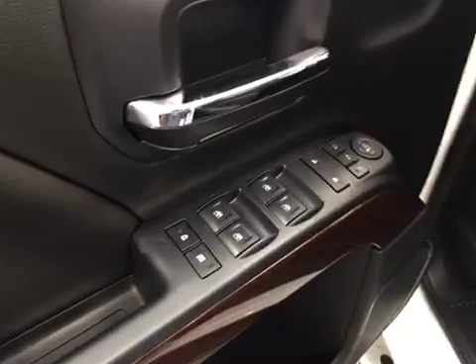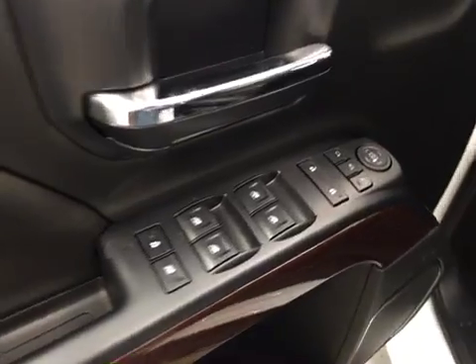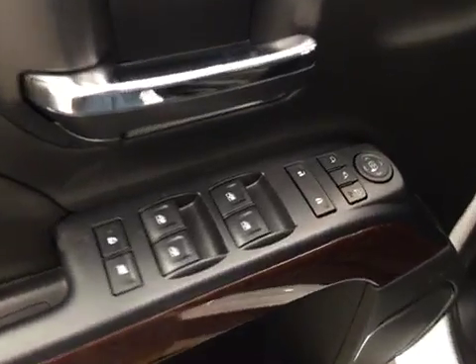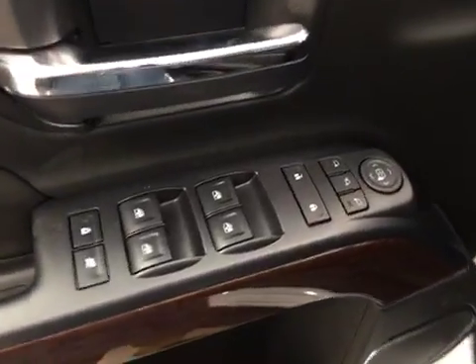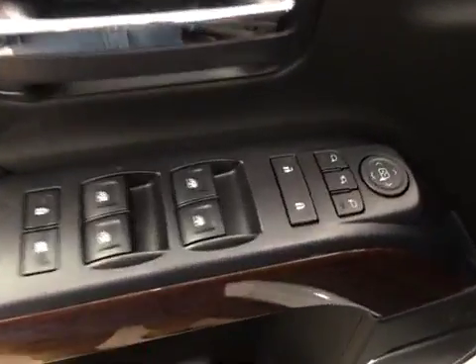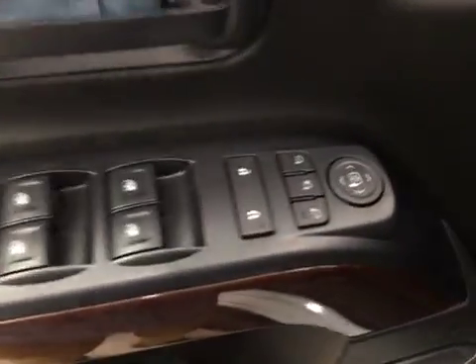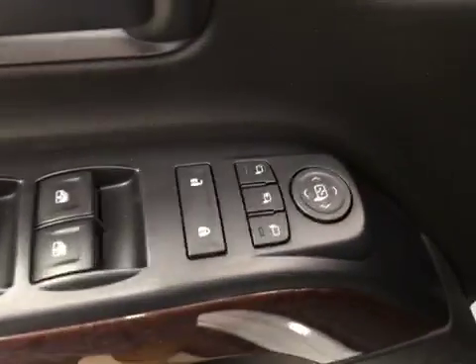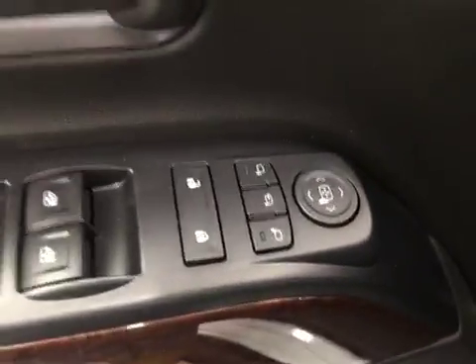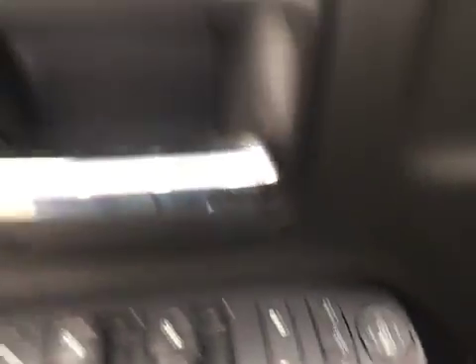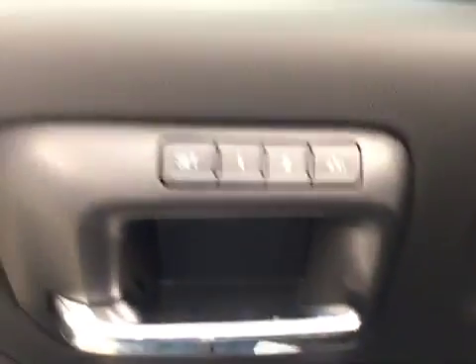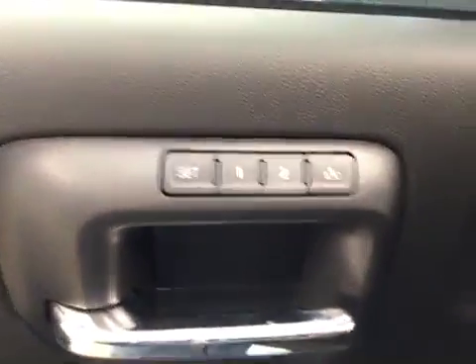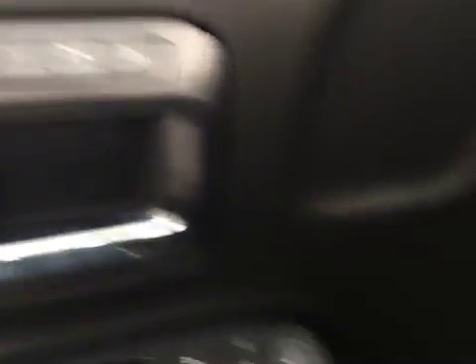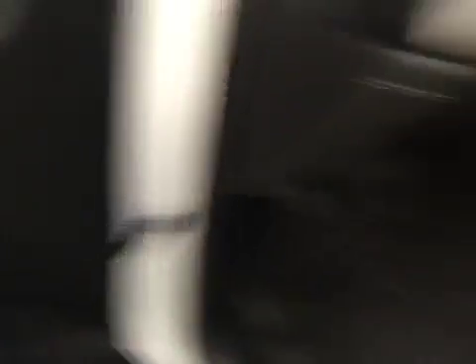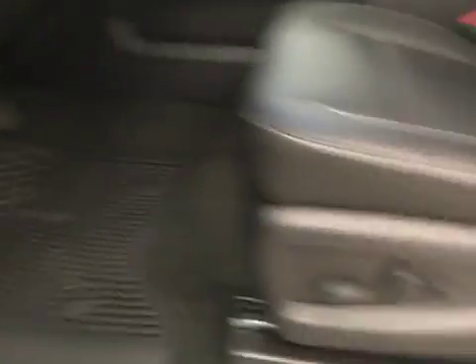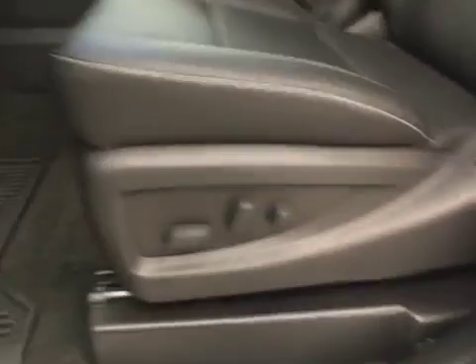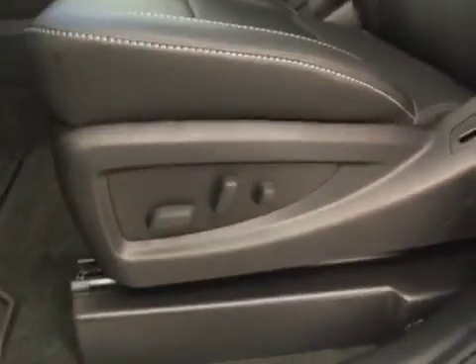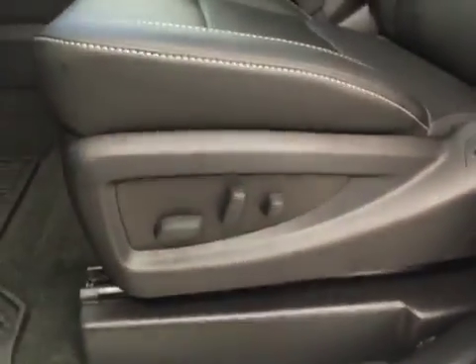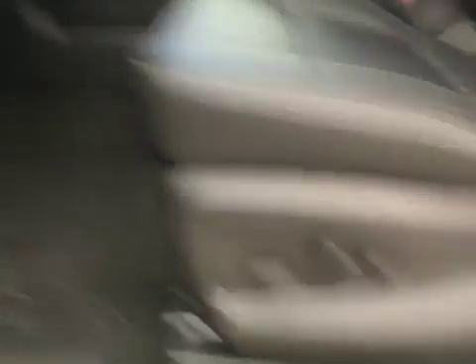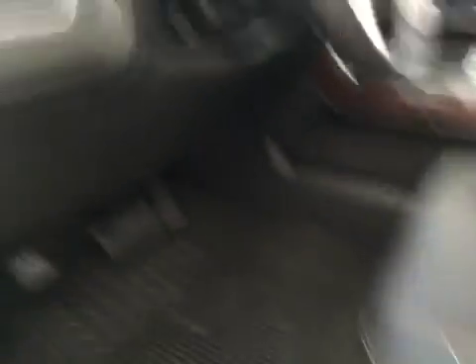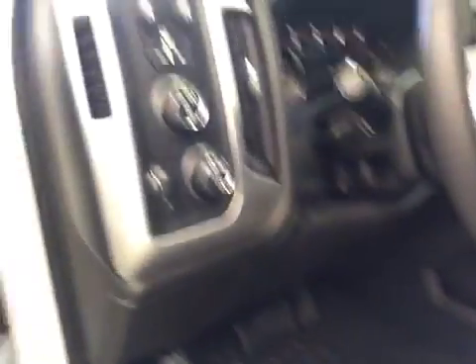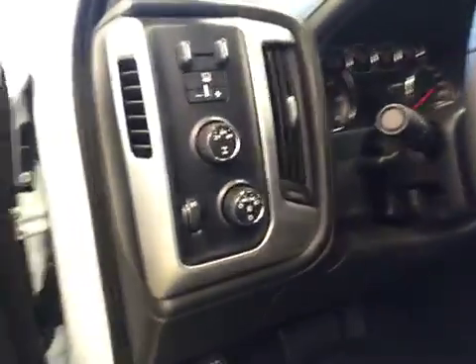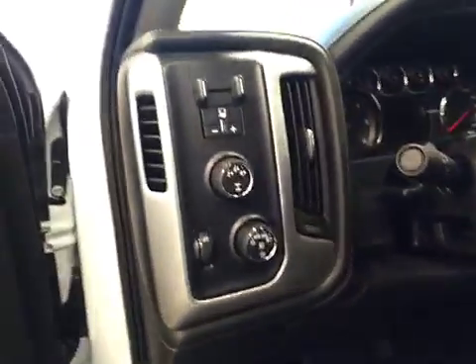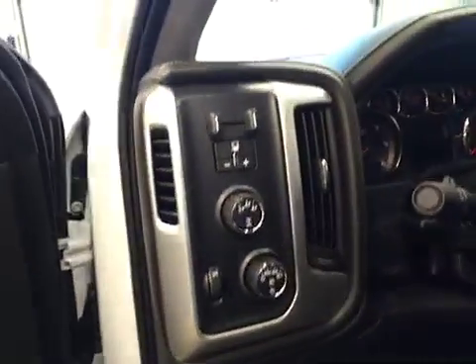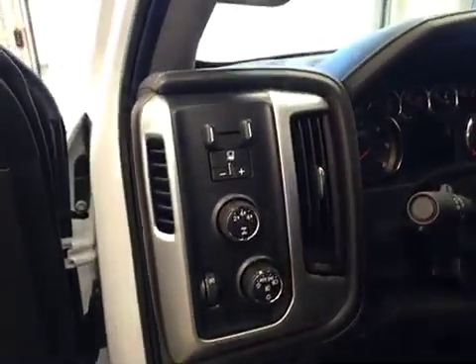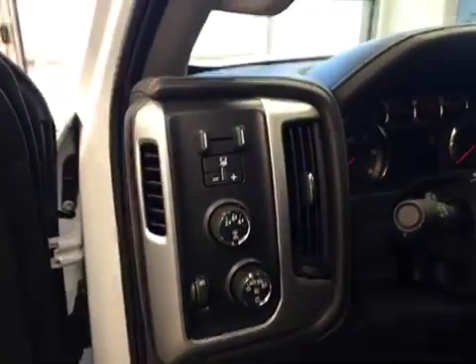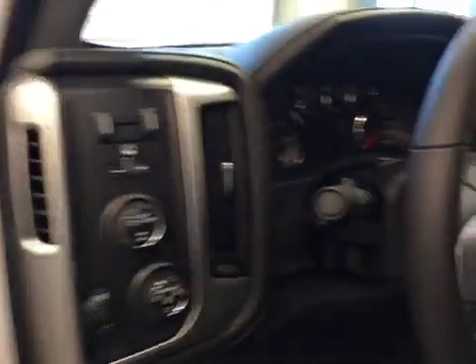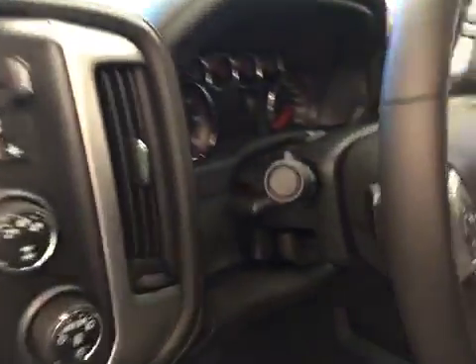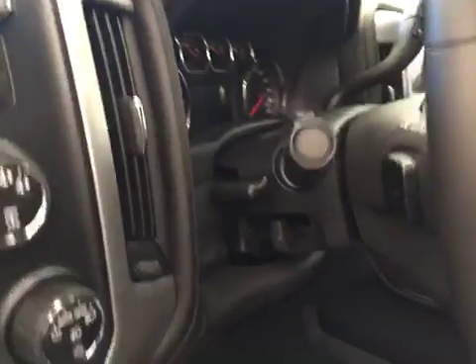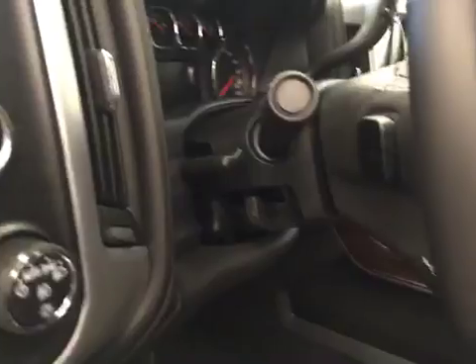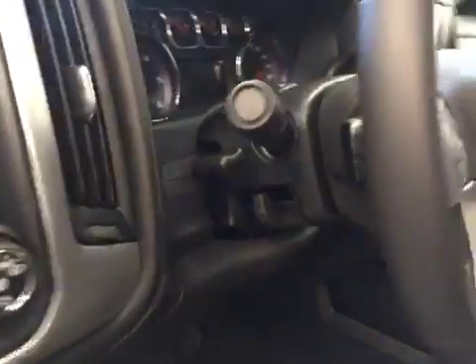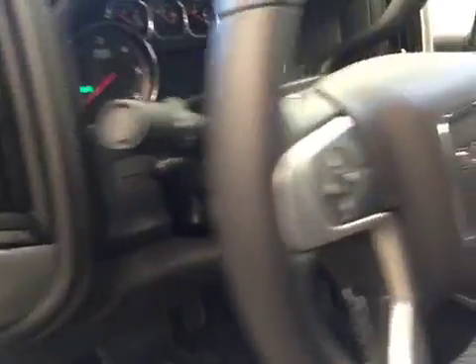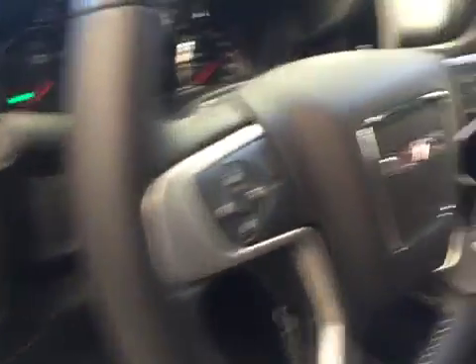Interior options include power windows, locks and mirrors, power folding mirrors, memory seats, power seats with lumbar support, light controls, four-wheel drive controls and trailer brake, tilt and telescopic steering wheel, and cruise control.